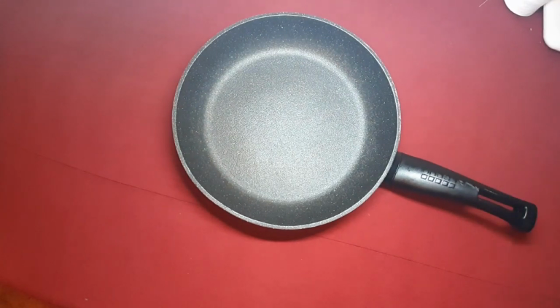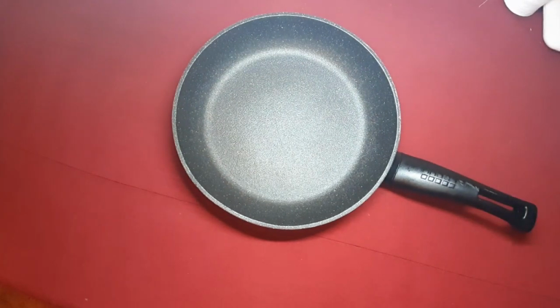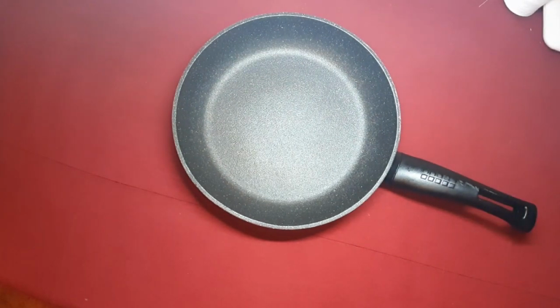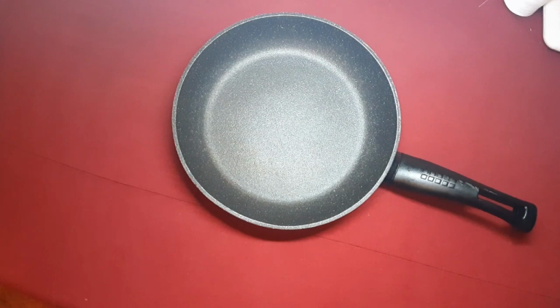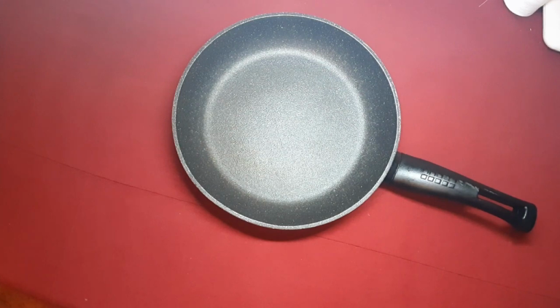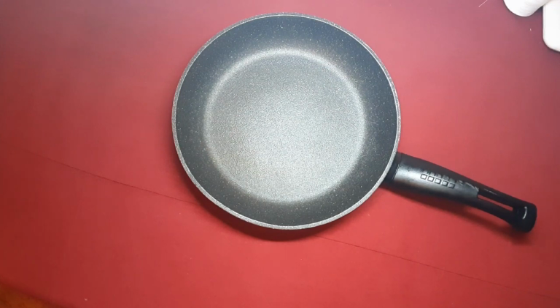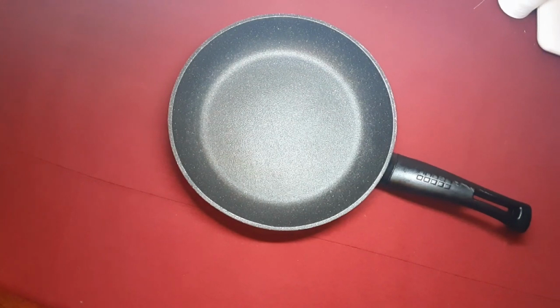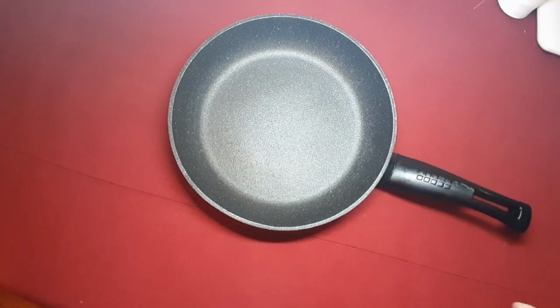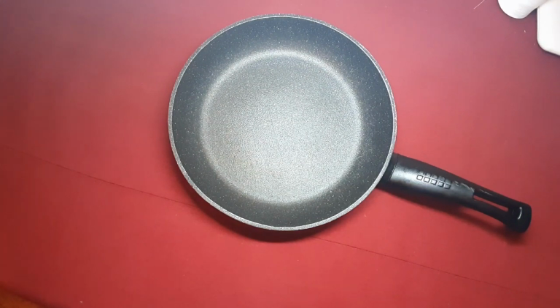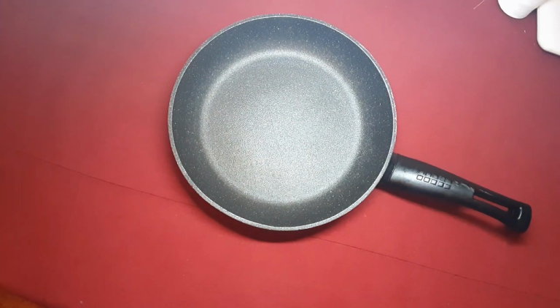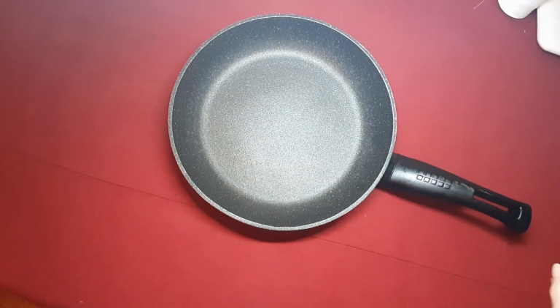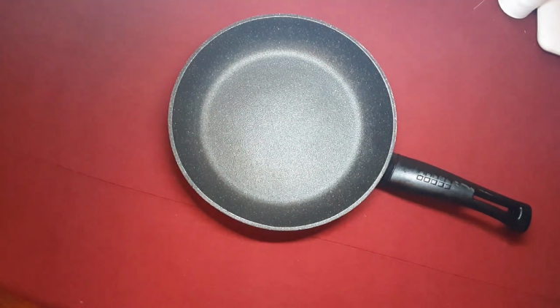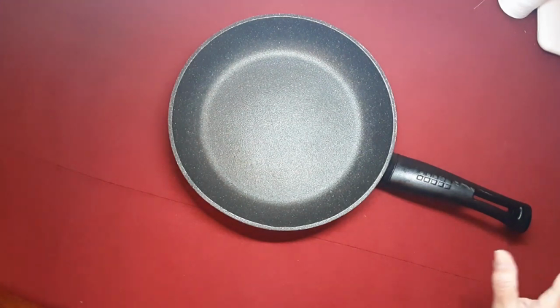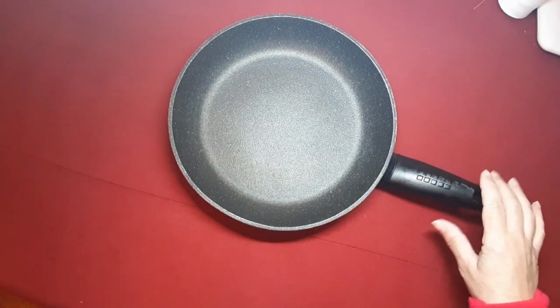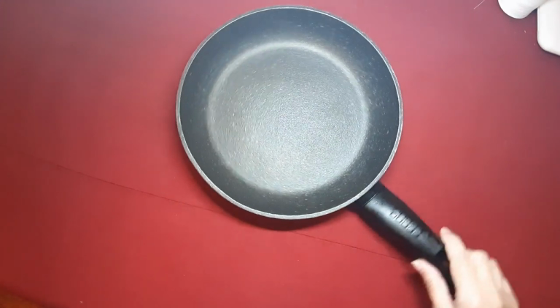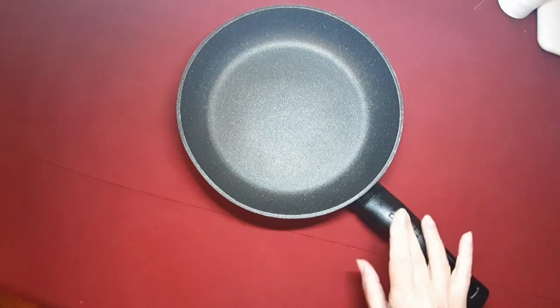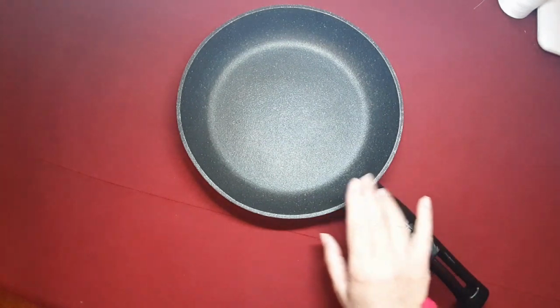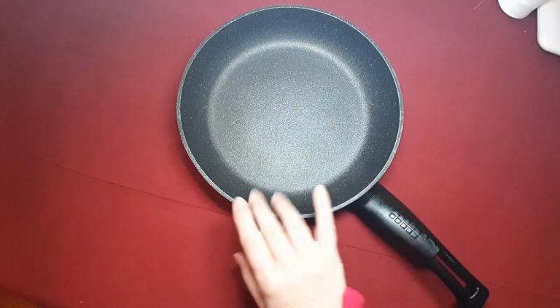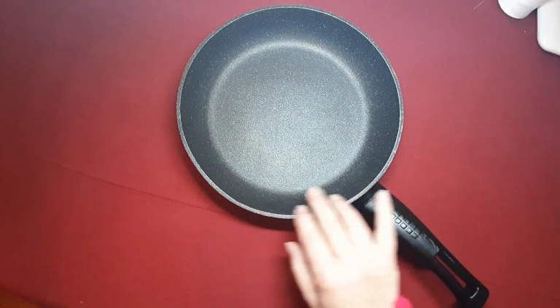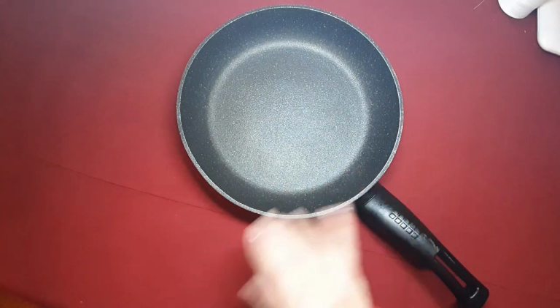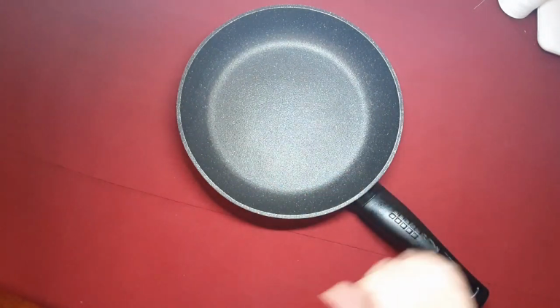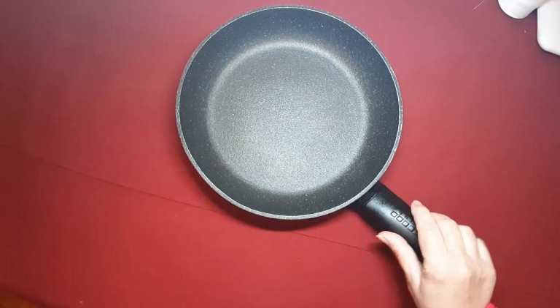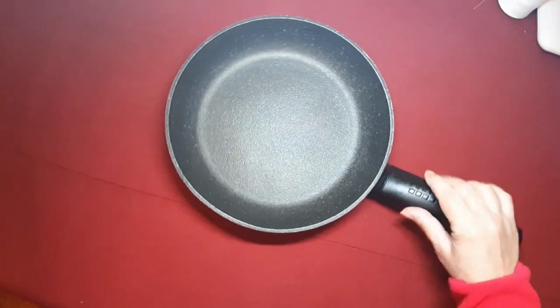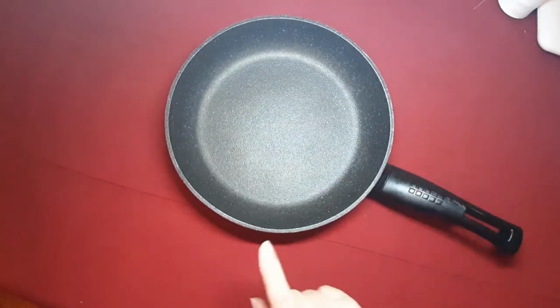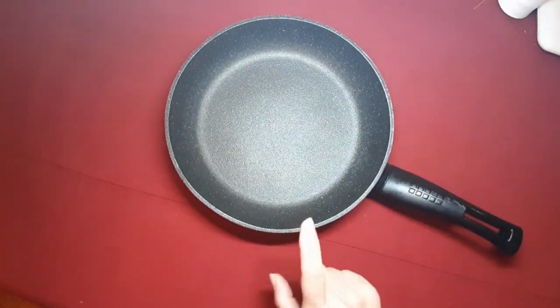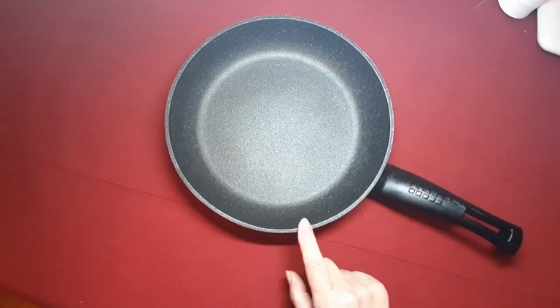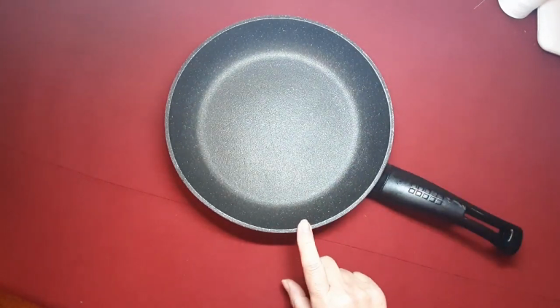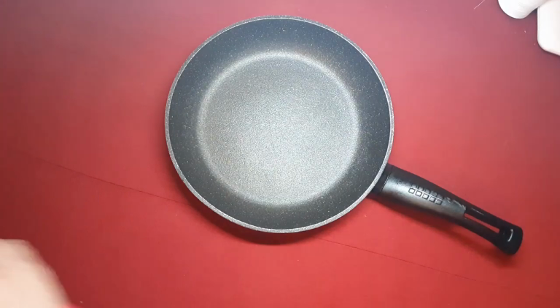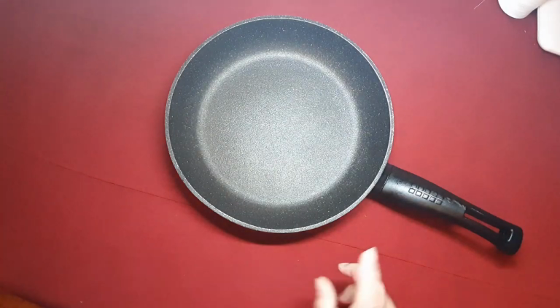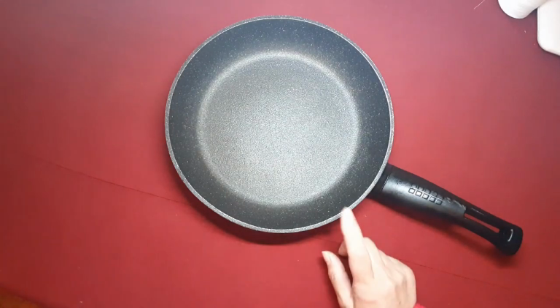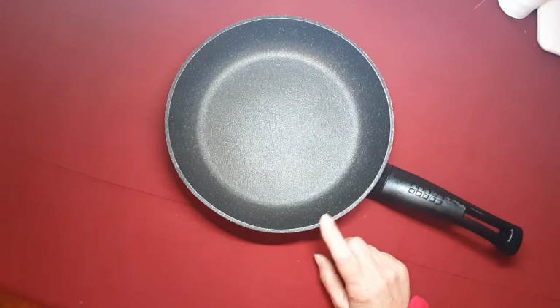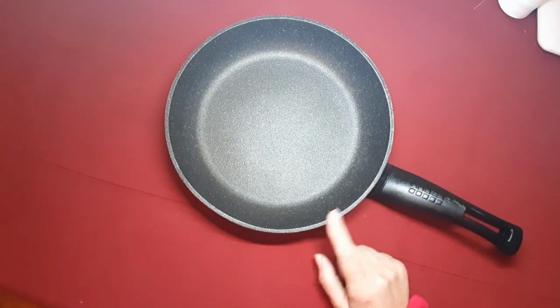Hola, no te has equivocado, estás en el taller, te doy la bienvenida. Como ahora has visto hoy, es una cosa un poco distinta a lo que estamos acostumbrados a hacer. Vamos a hacer unos protectores de sartenes.